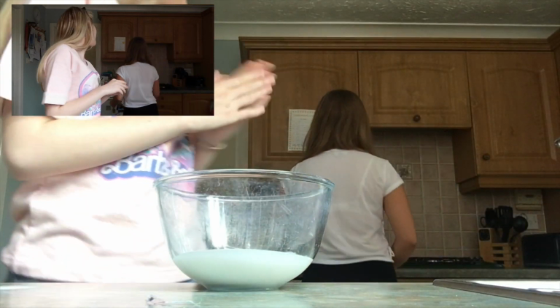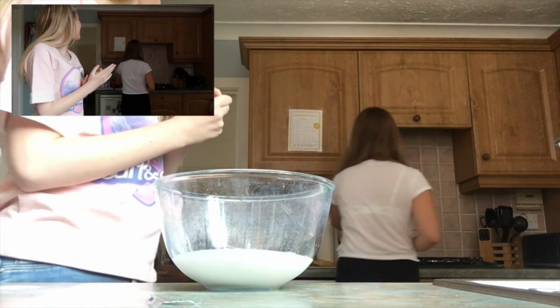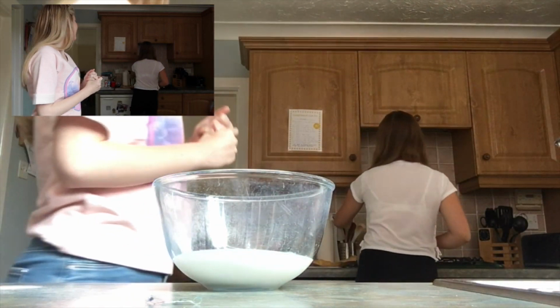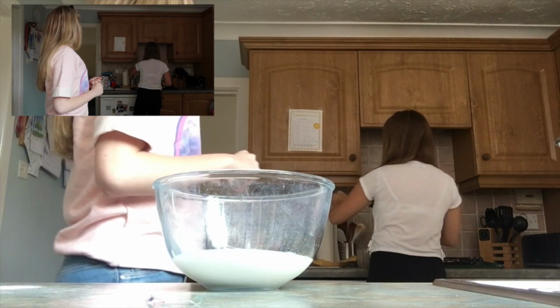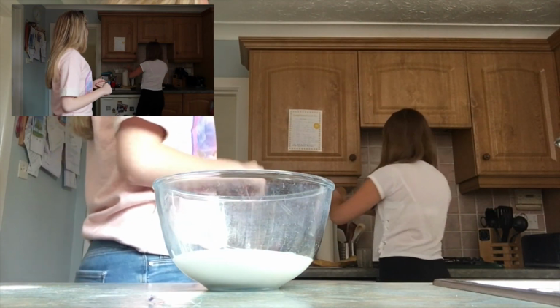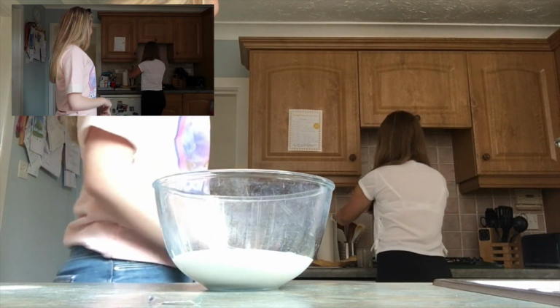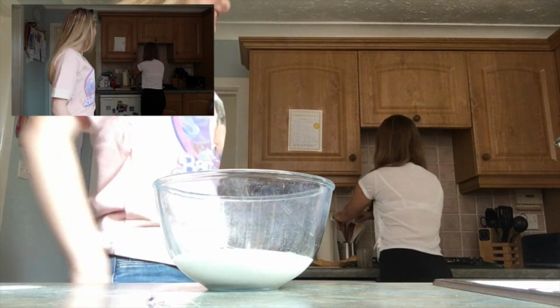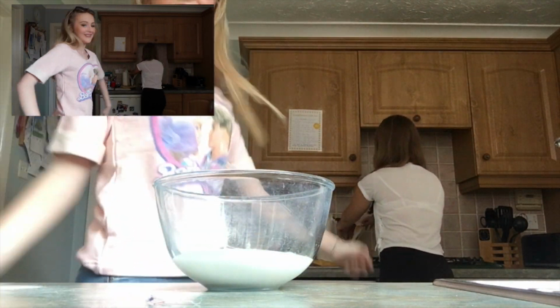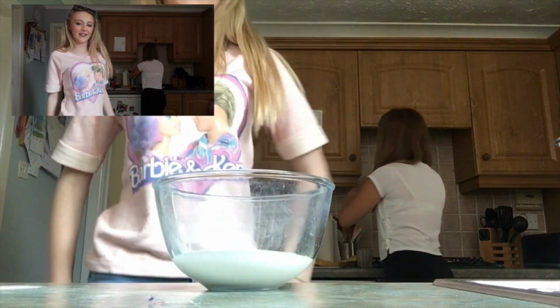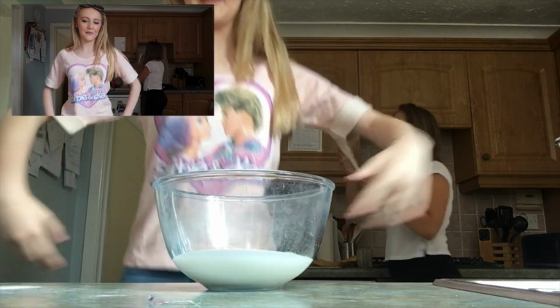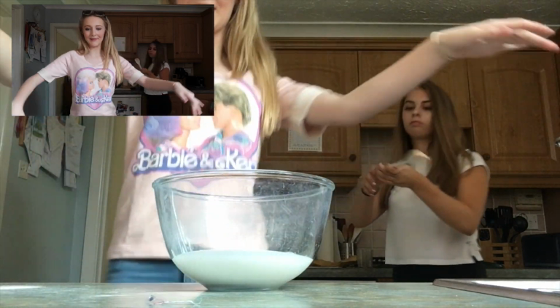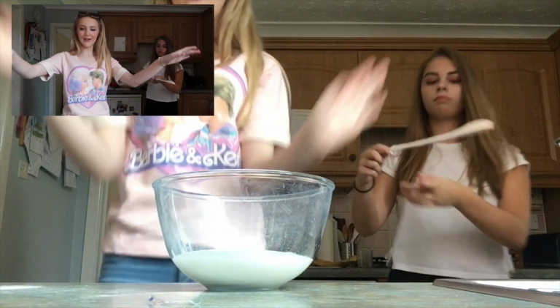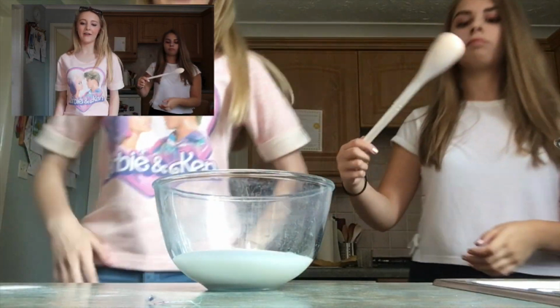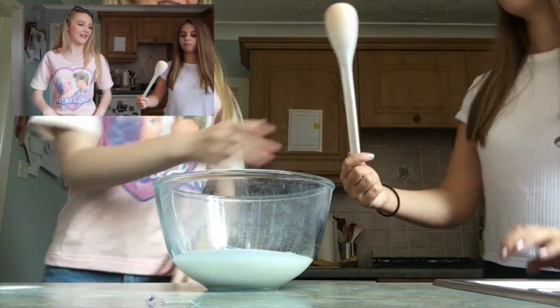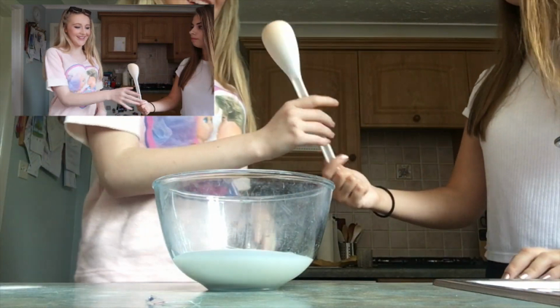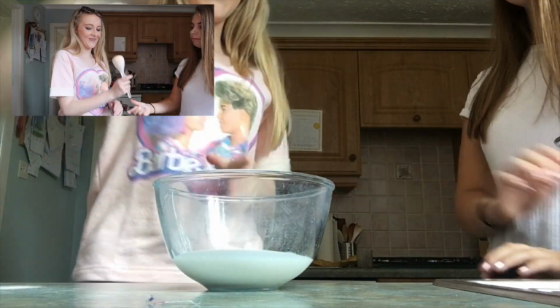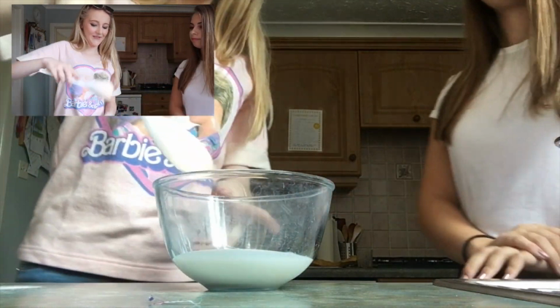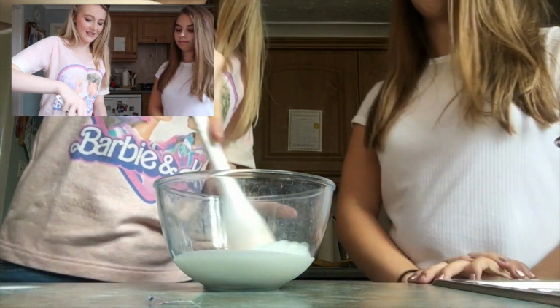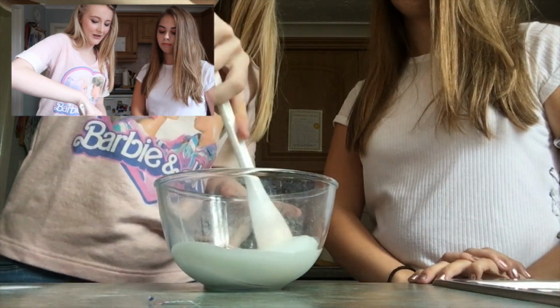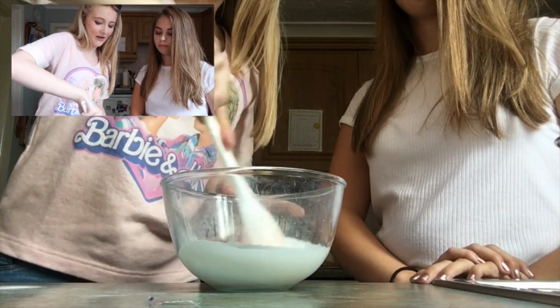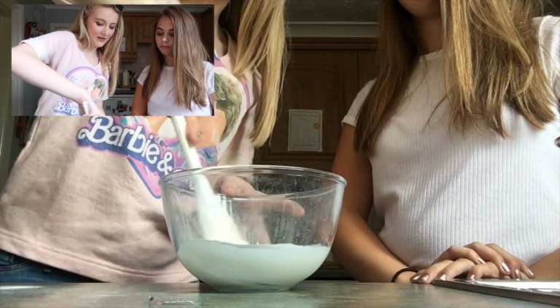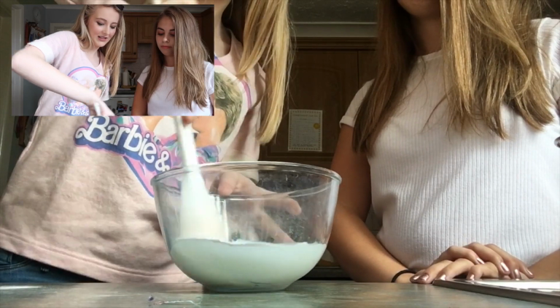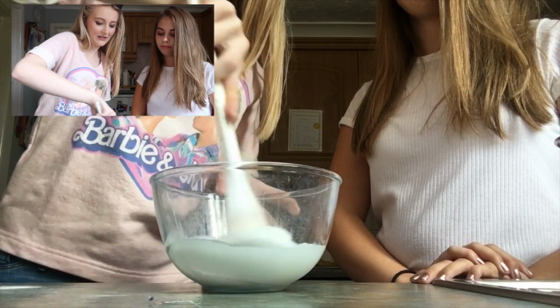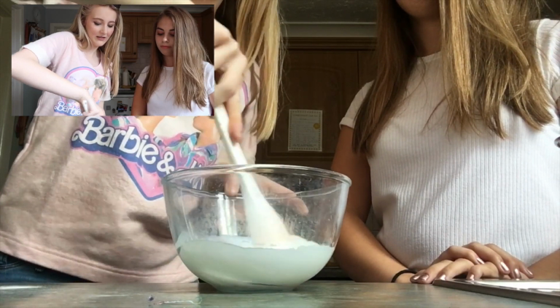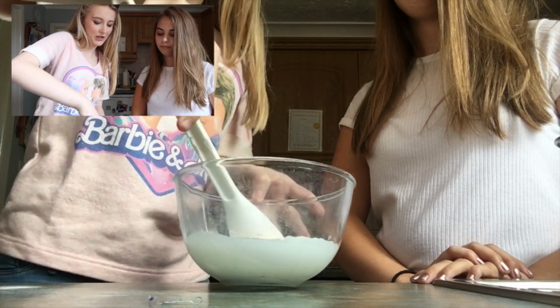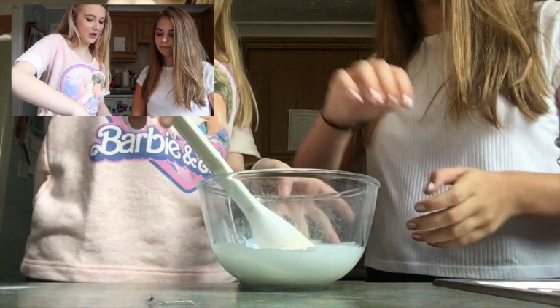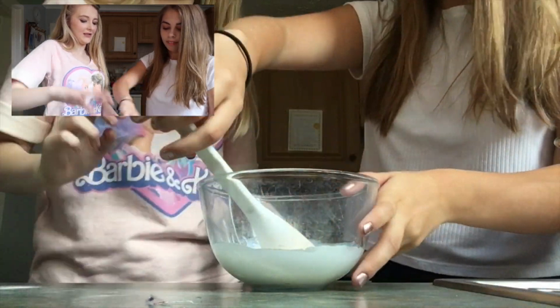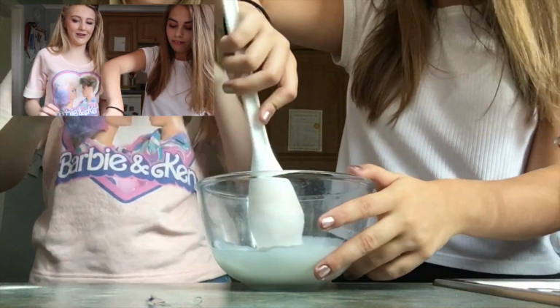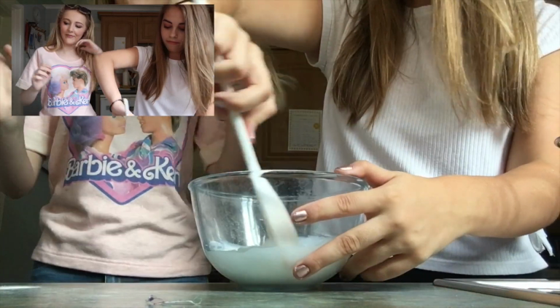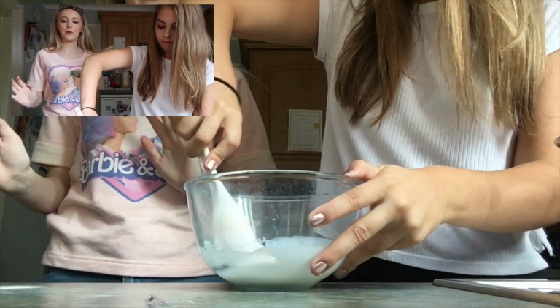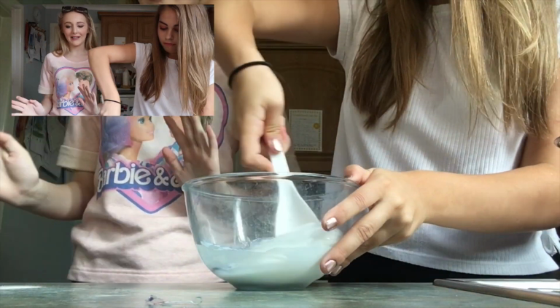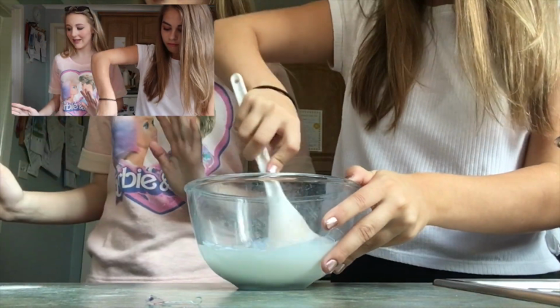So after you've put in the glue and bicarbonate of soda, we're going to mix them together. Could we get a little mixer of some sort? So we're going to do a nice stirring. Do you want to stir the rest while I talk about the next ingredients?